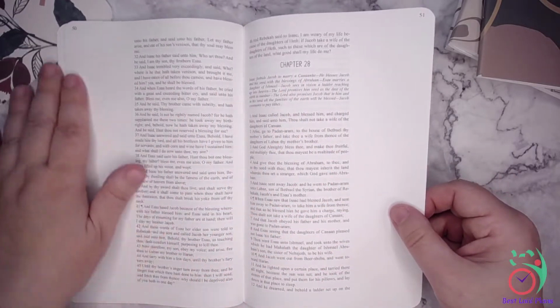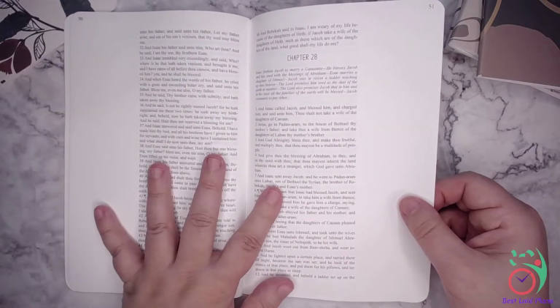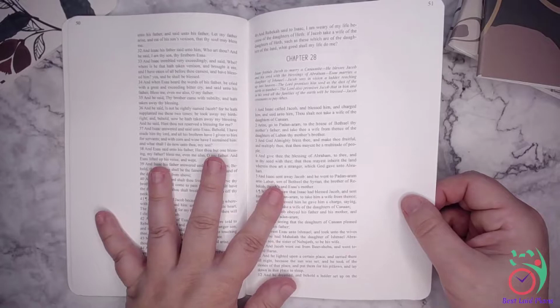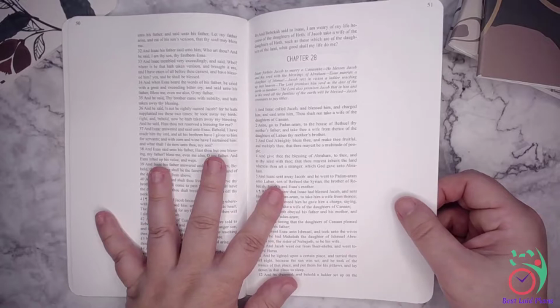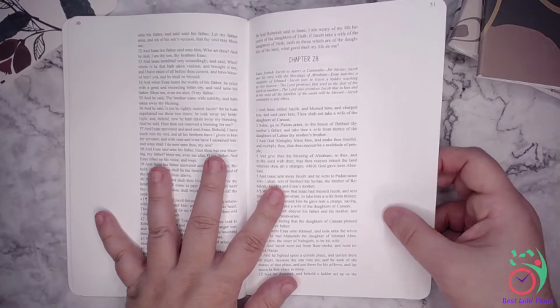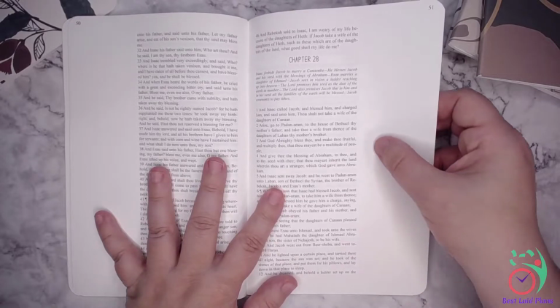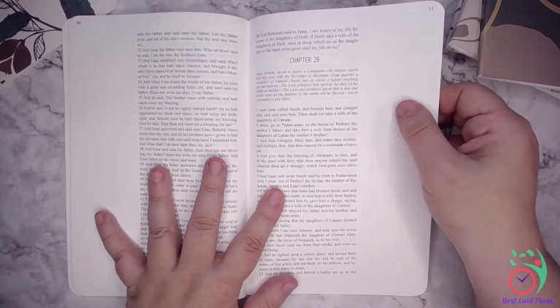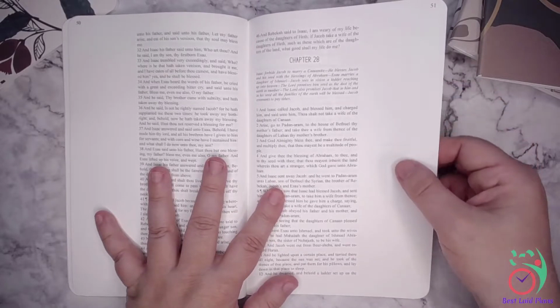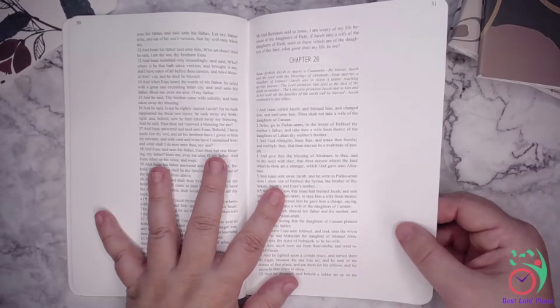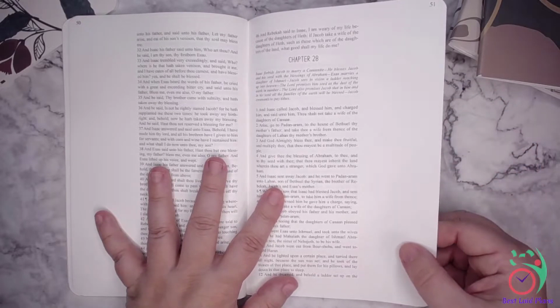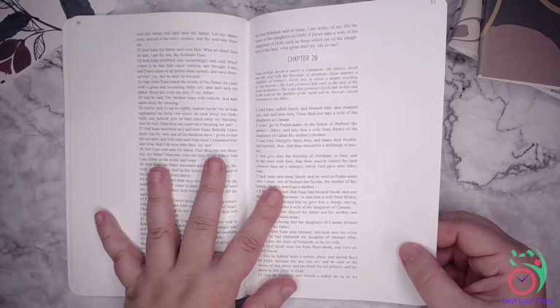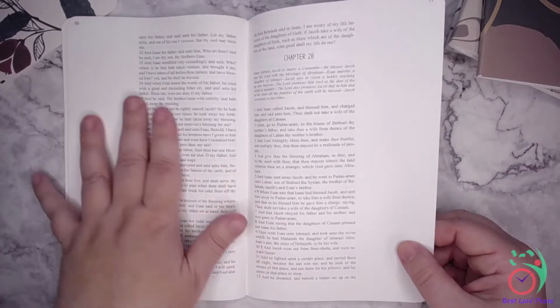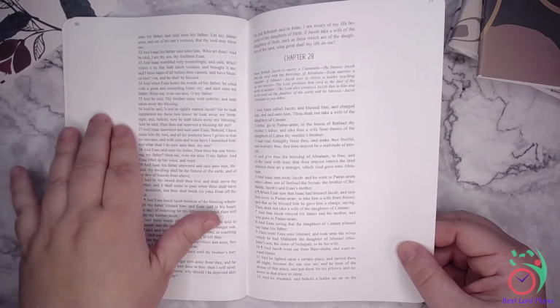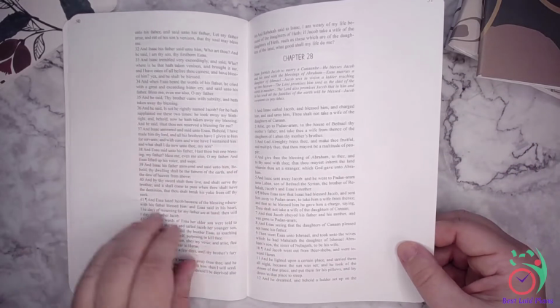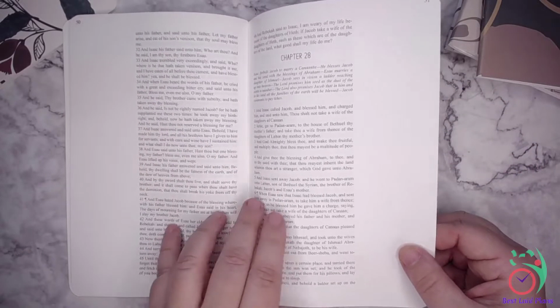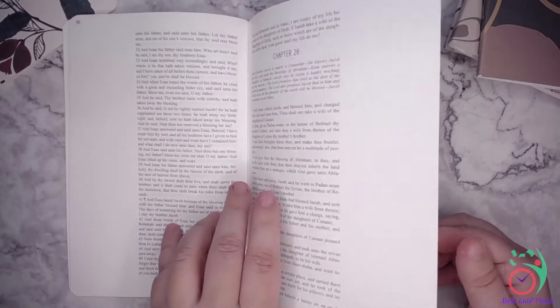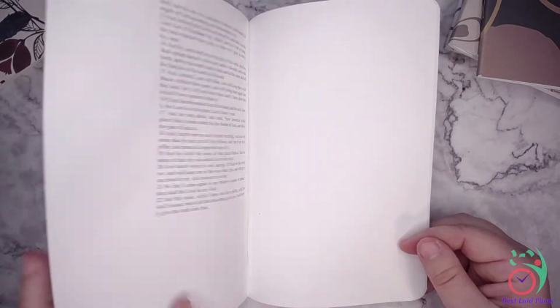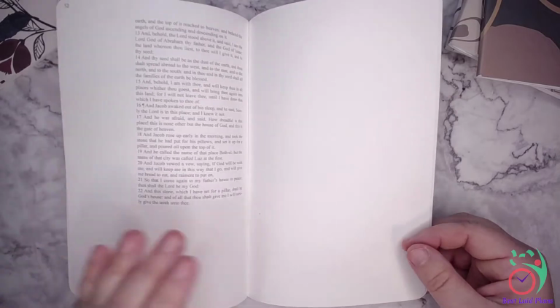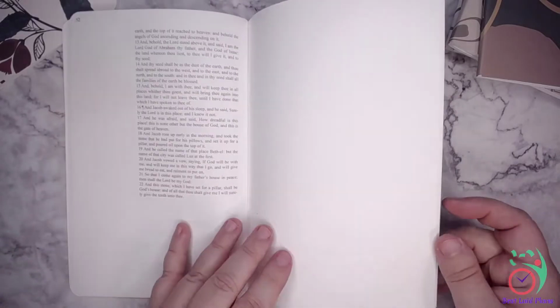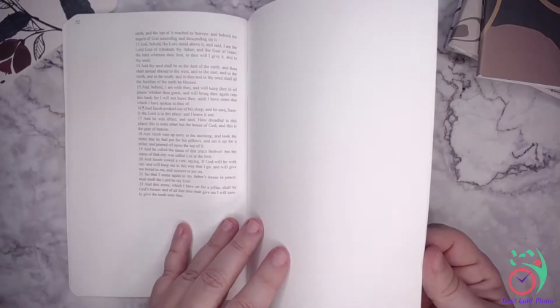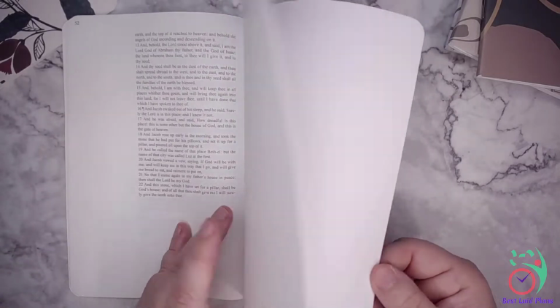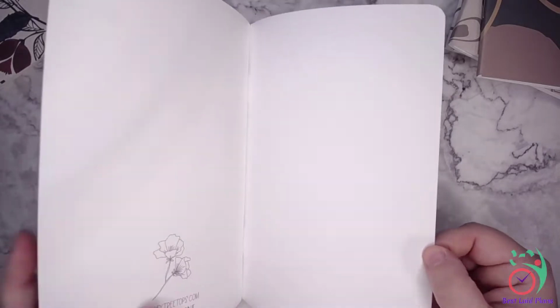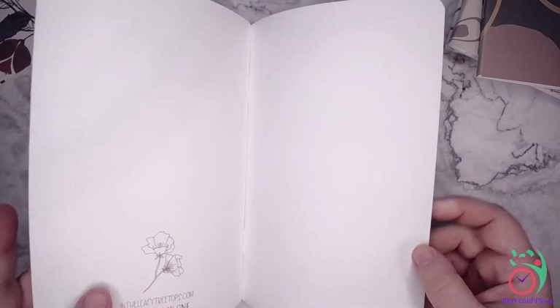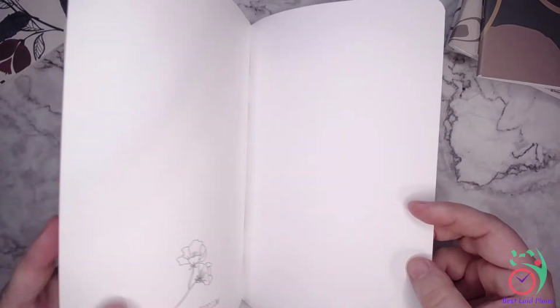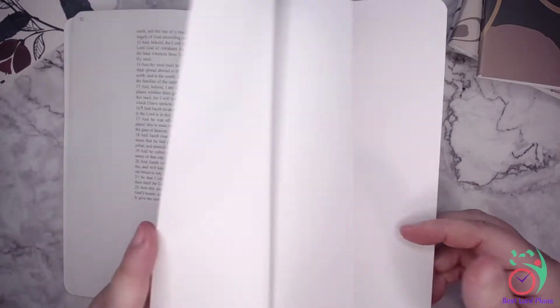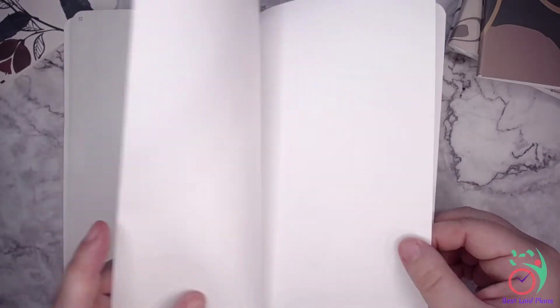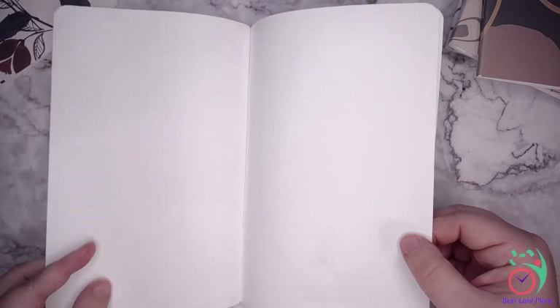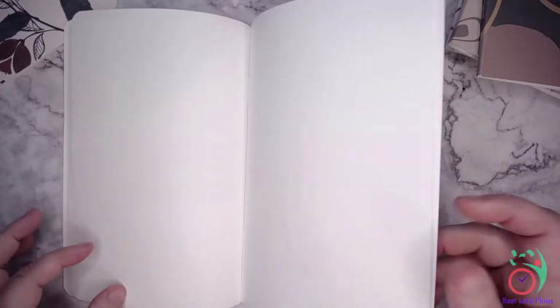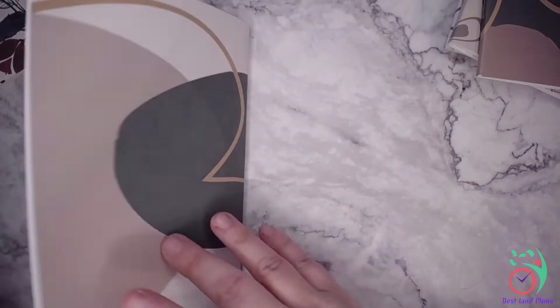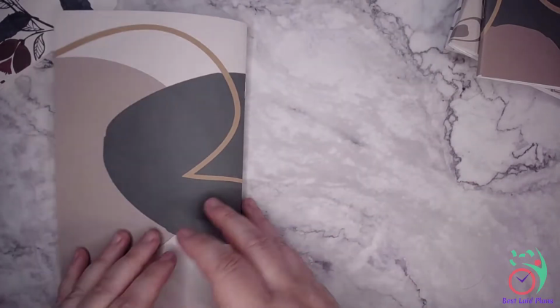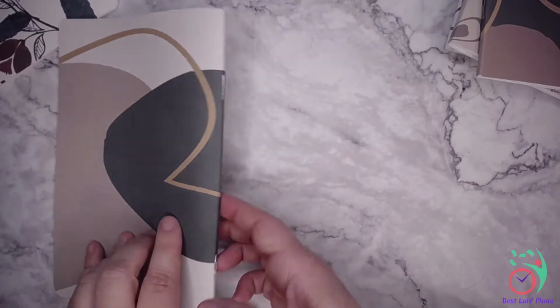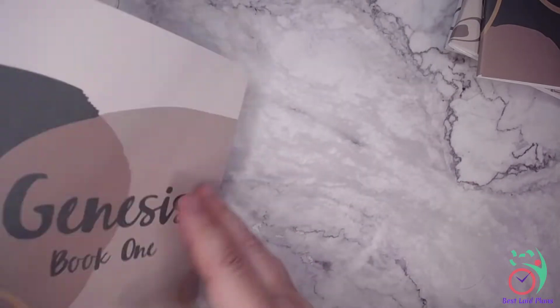The only thing we are missing are the footnotes, which you would need to refer to your full-size scriptures for. But again, this is specifically for being able to journal and write notes along the sides. There are a couple of blank pages at the end.